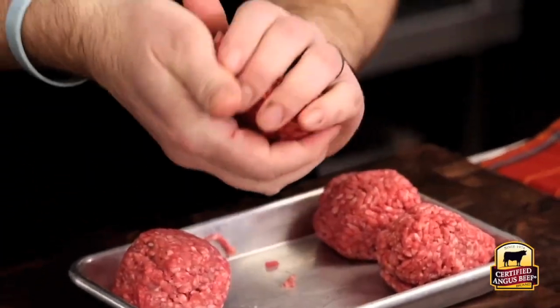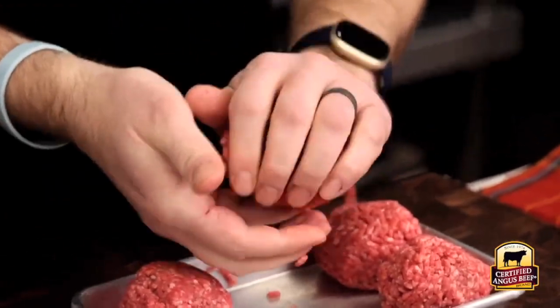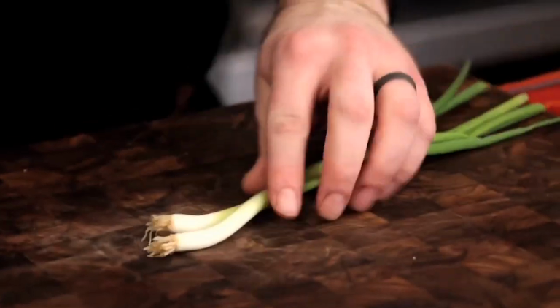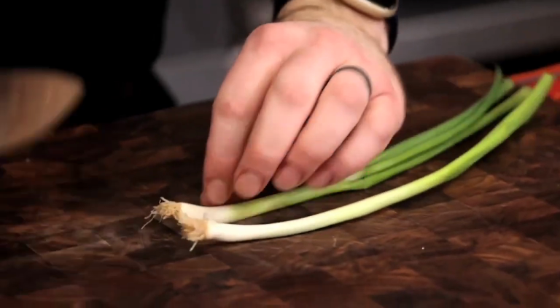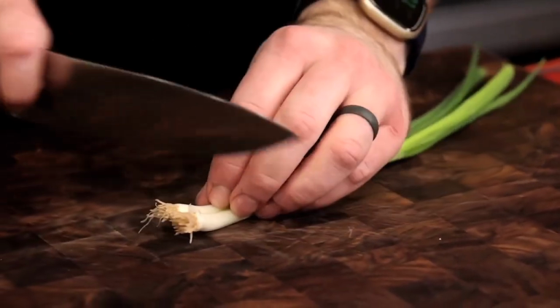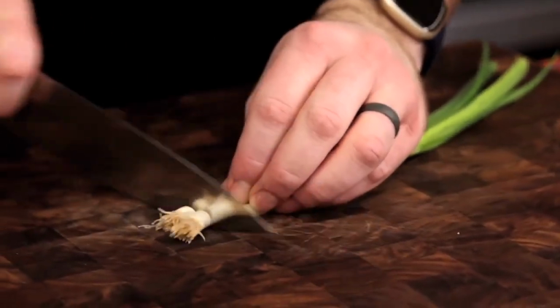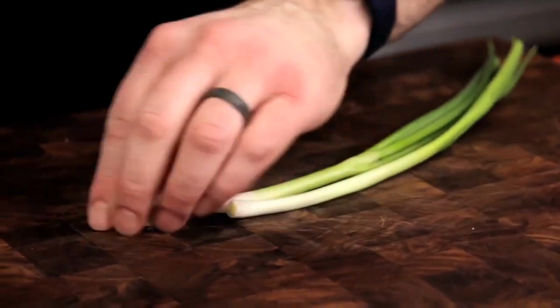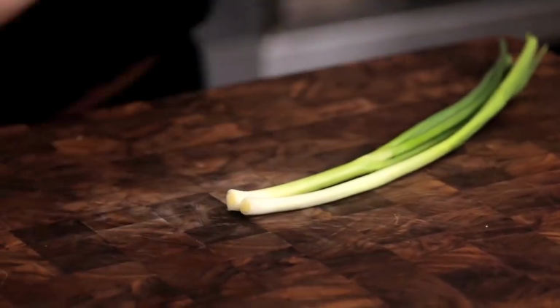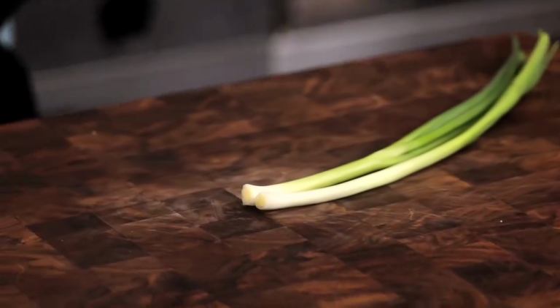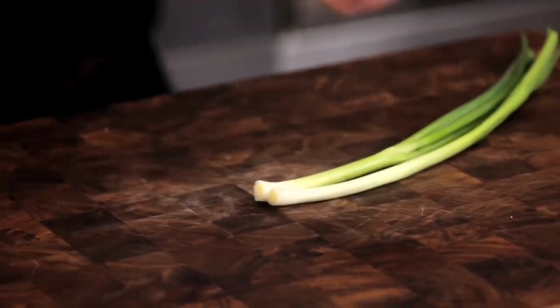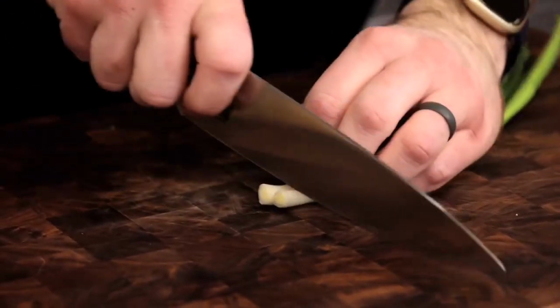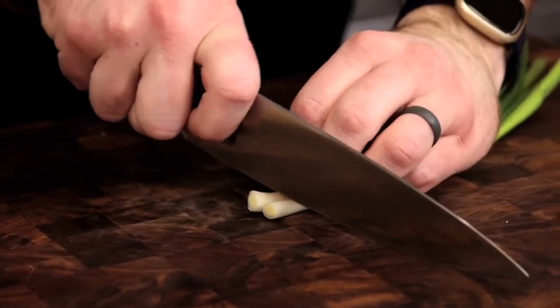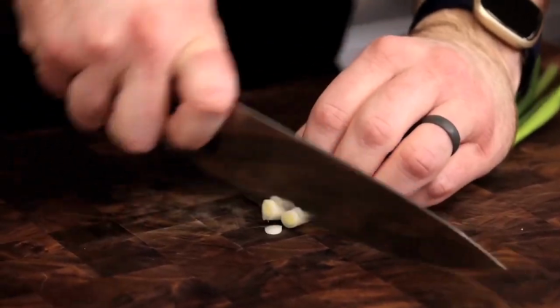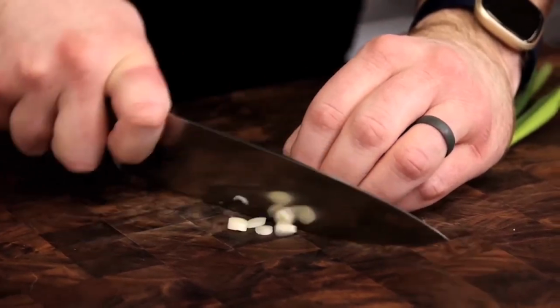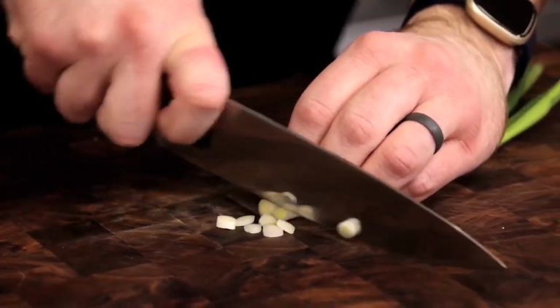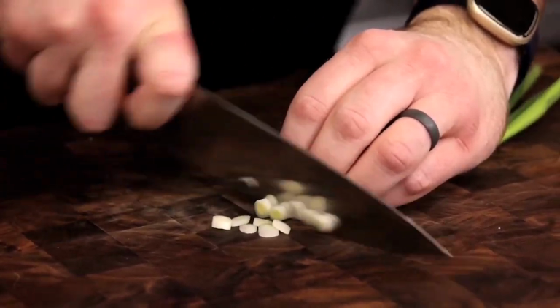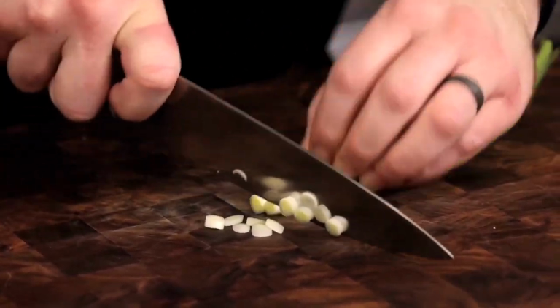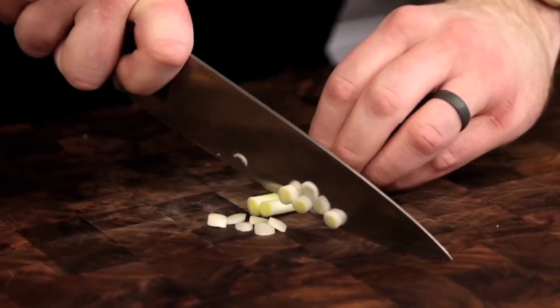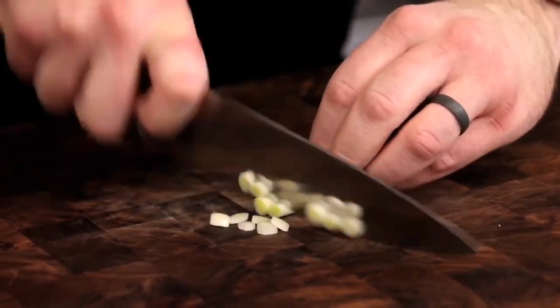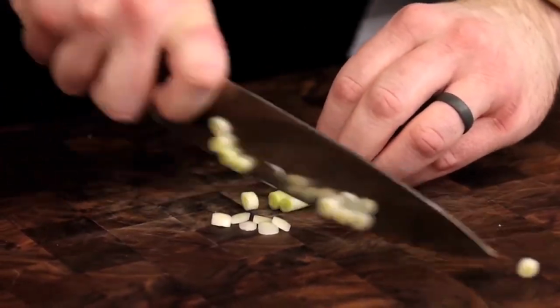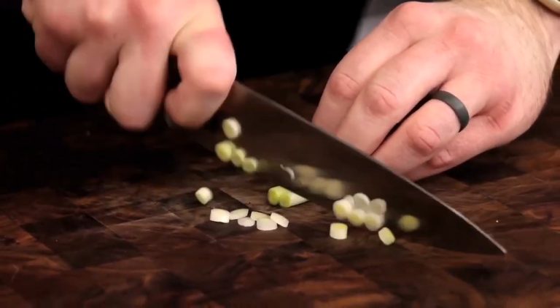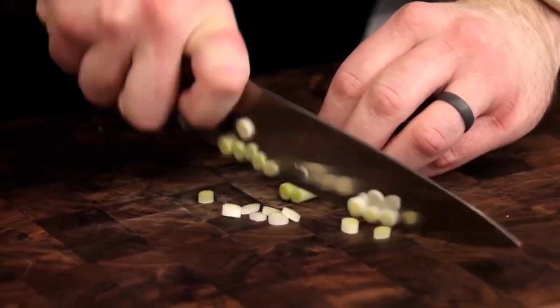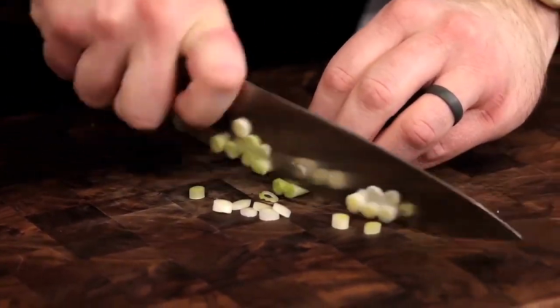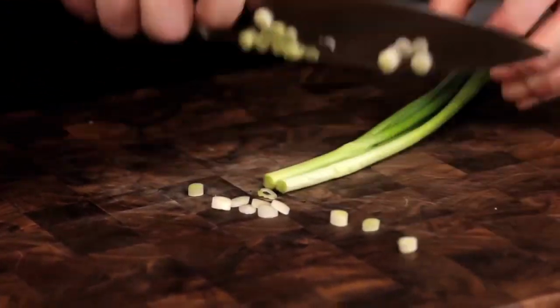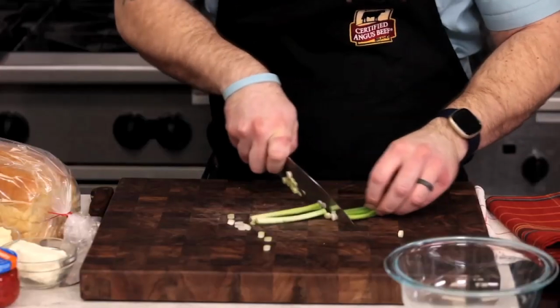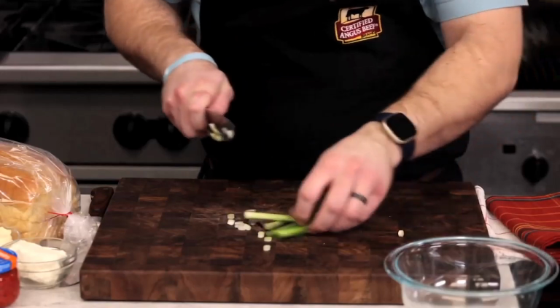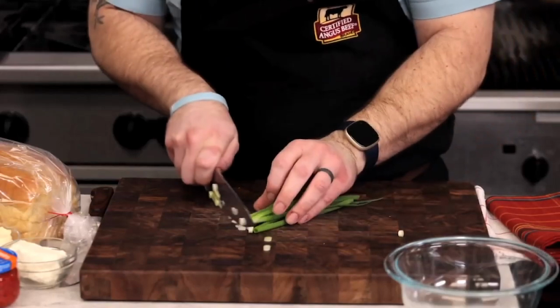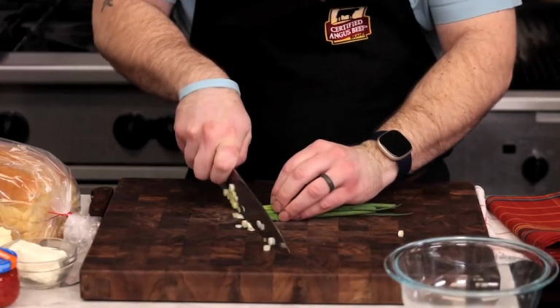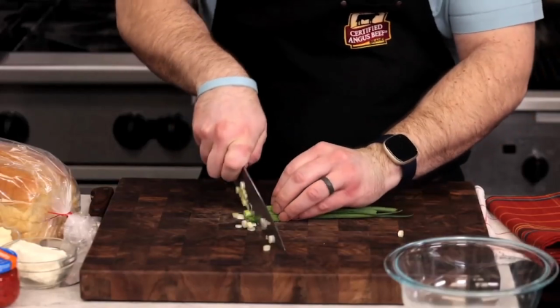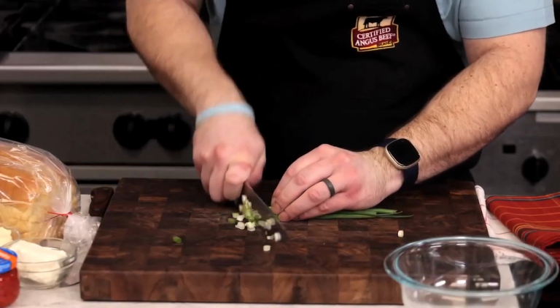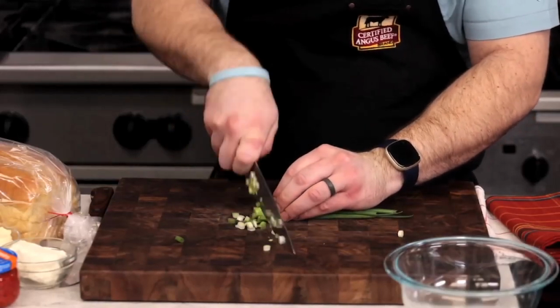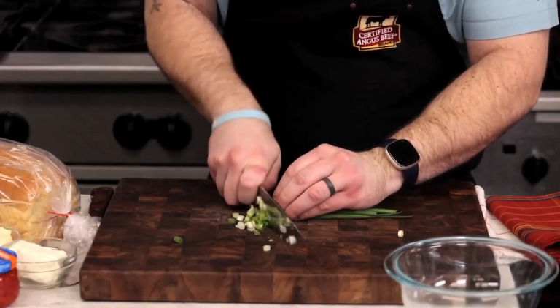For the pimento cheese, we'll start with slicing up a couple of green onions. These provide a nice mild onion flavor and a little crunch. If you don't have green onions, you could substitute granulated onion, but raw yellow onion might be a little too strong.